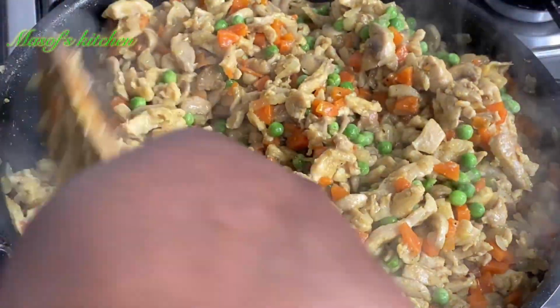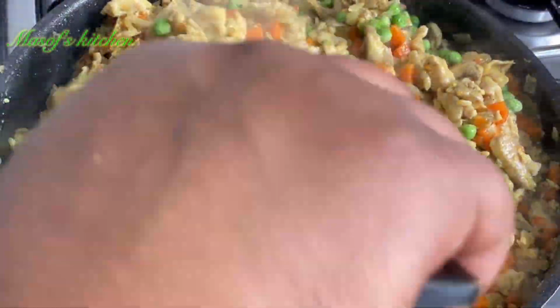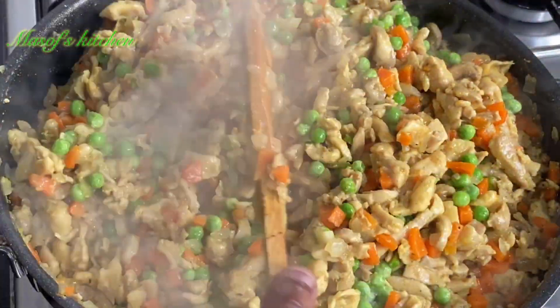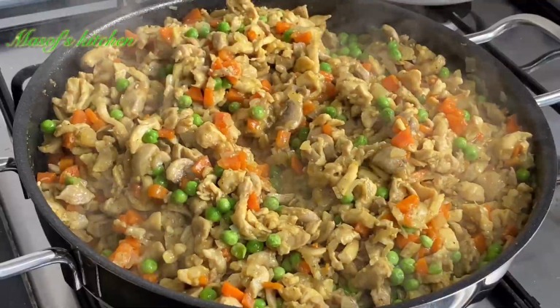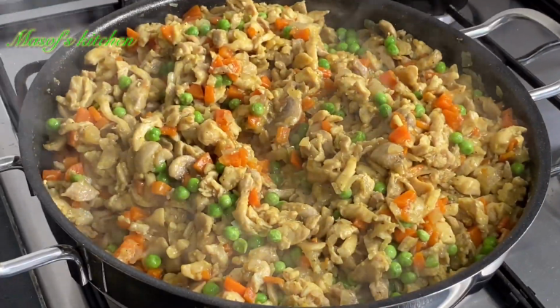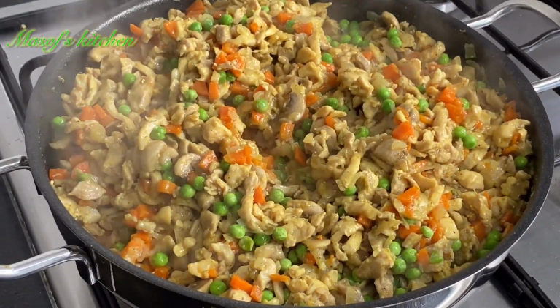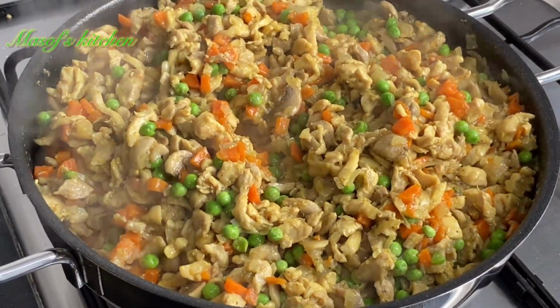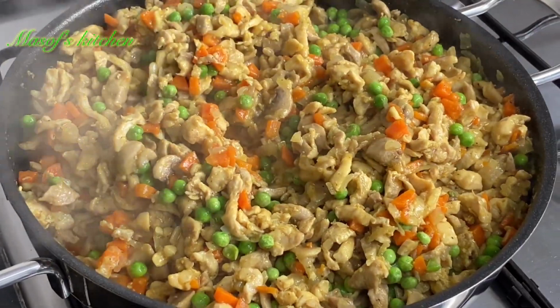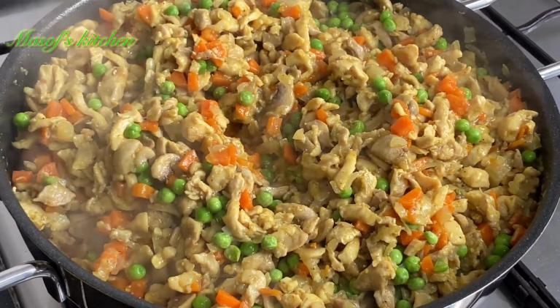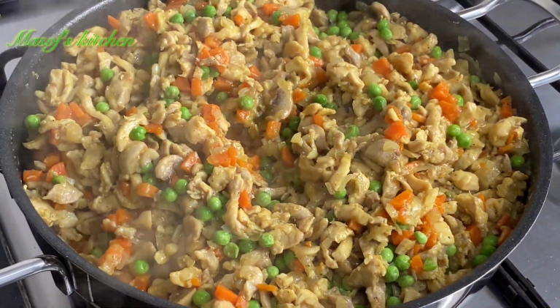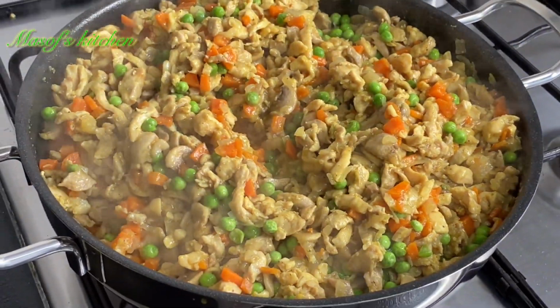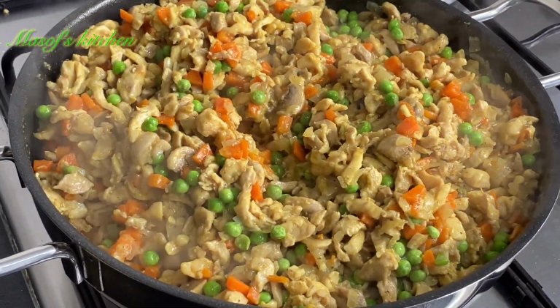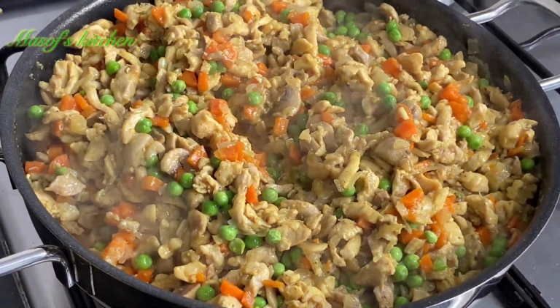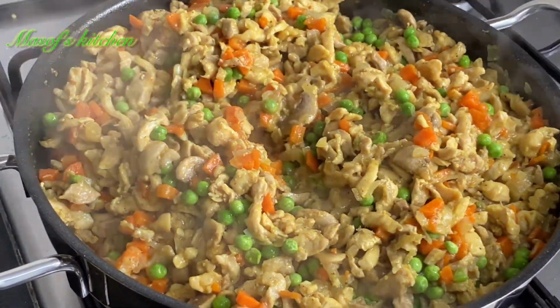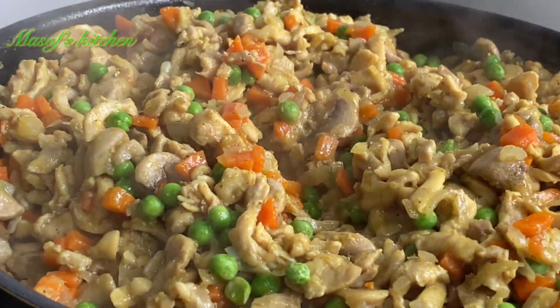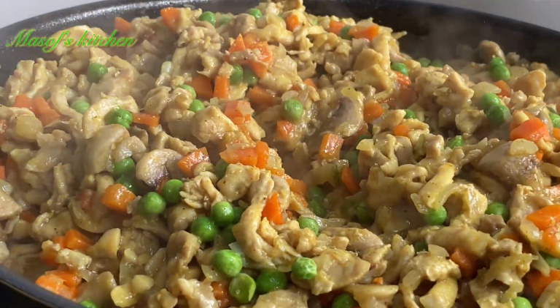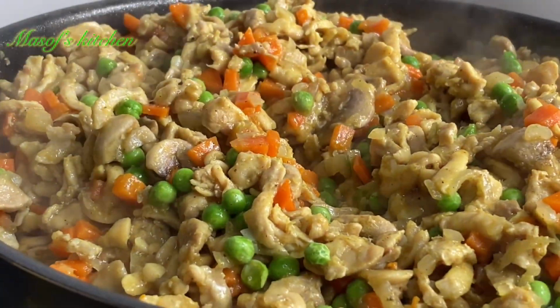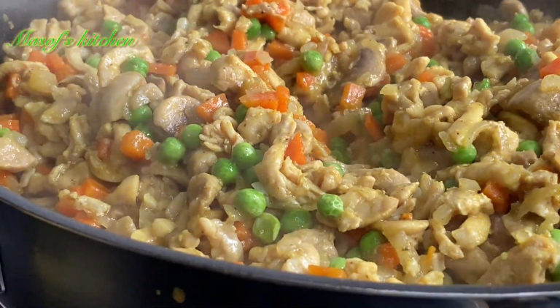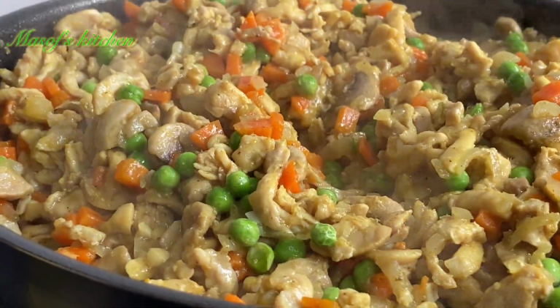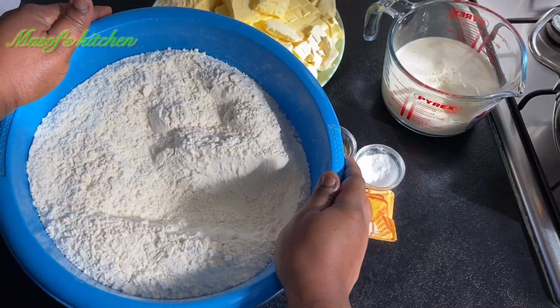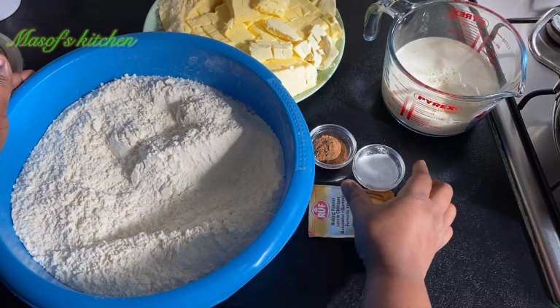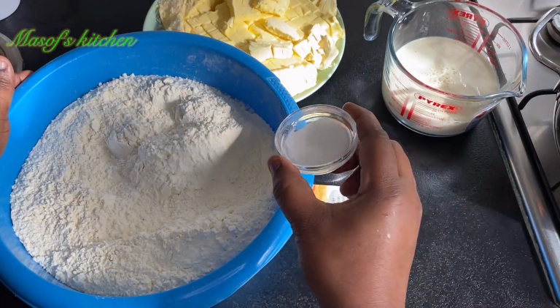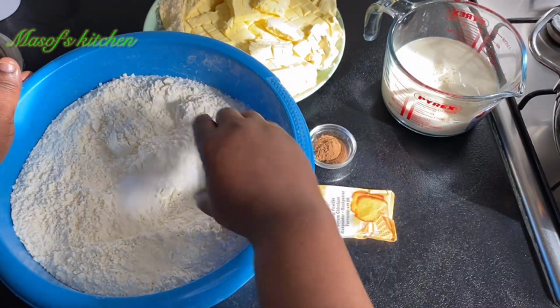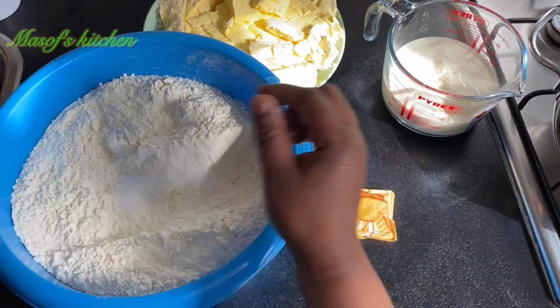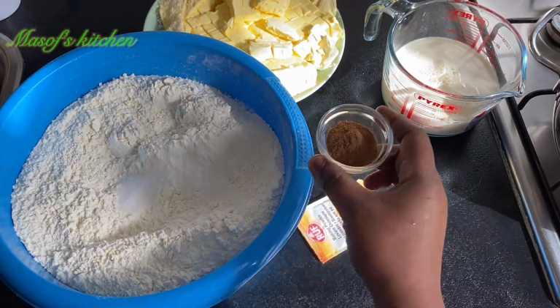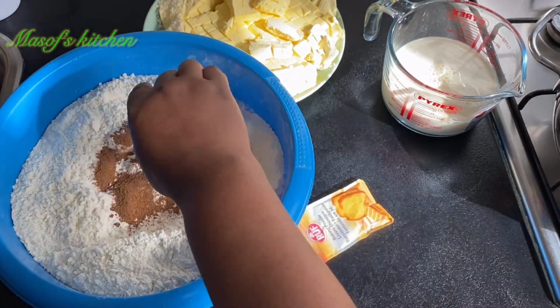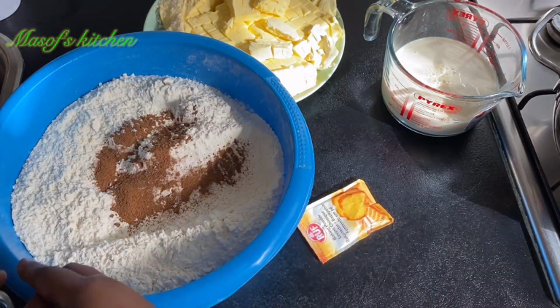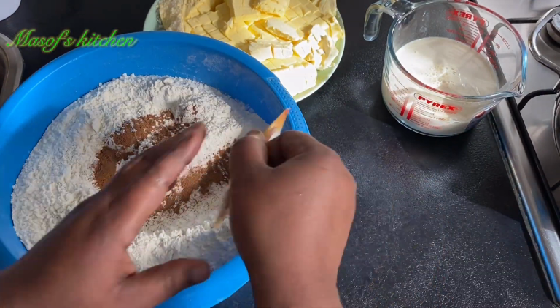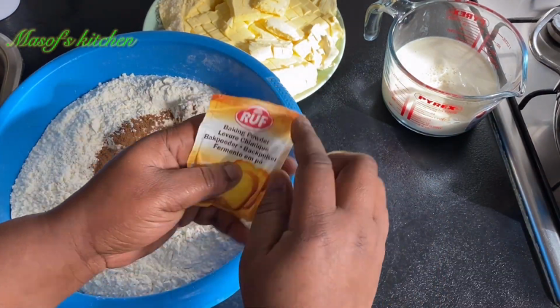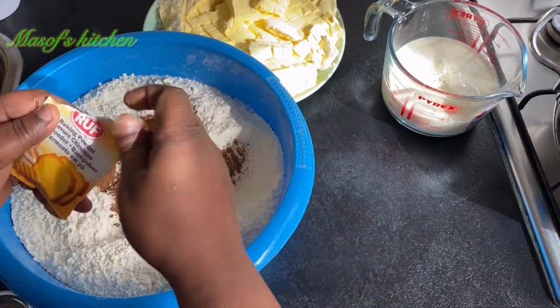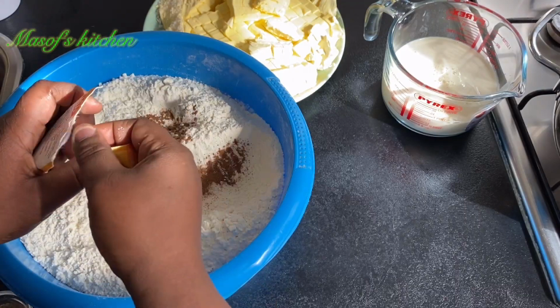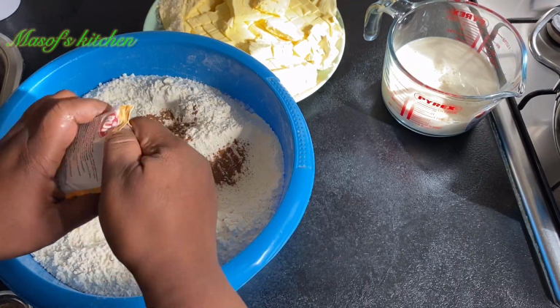Just look at this goodness — it tastes good. I'll let this cool off whilst we go ahead and start making our crust.